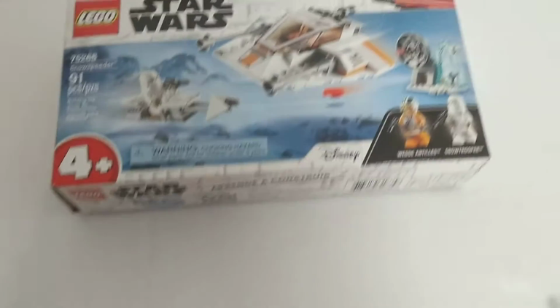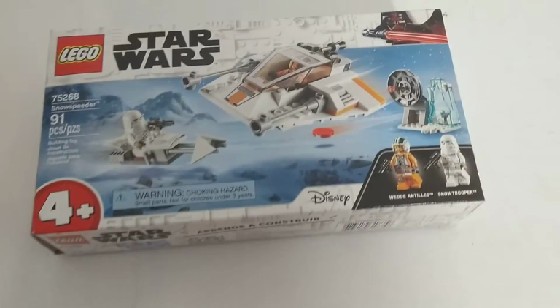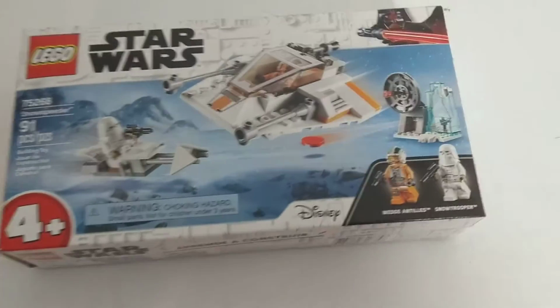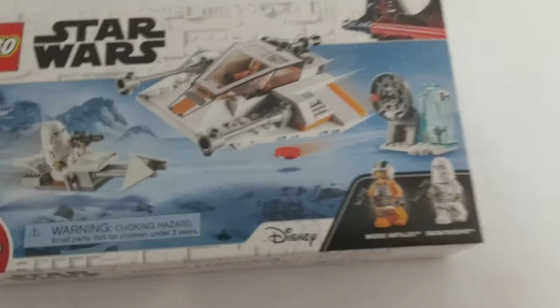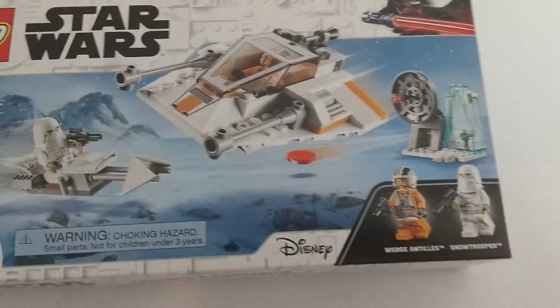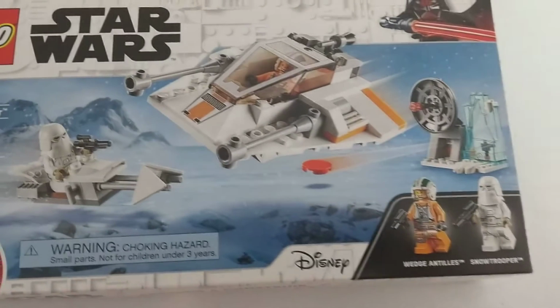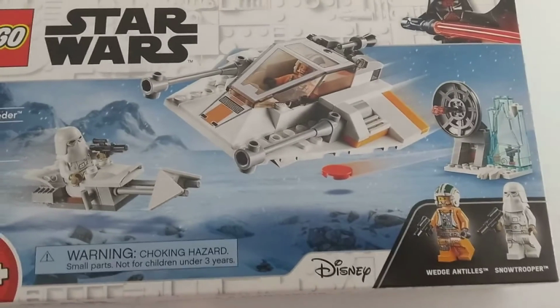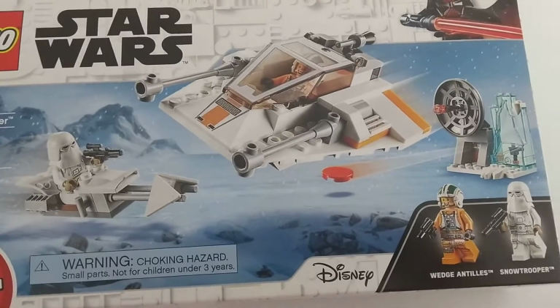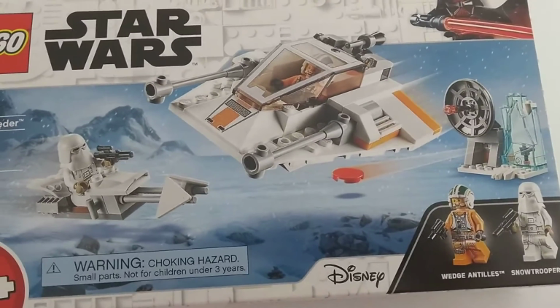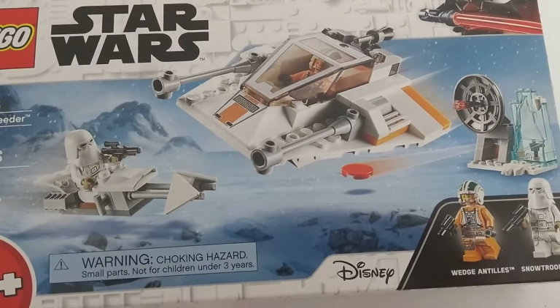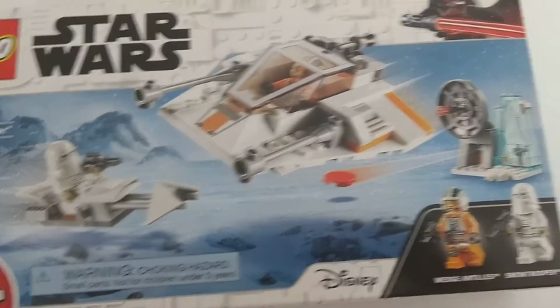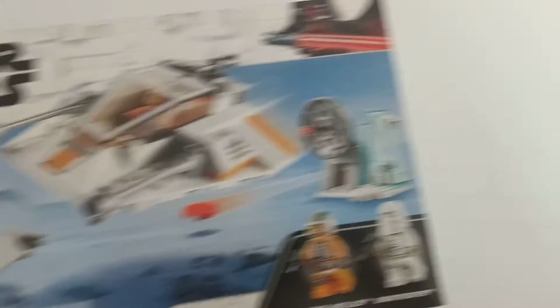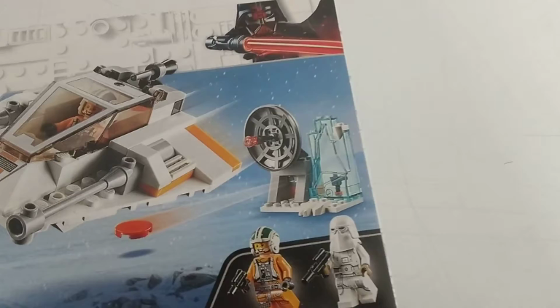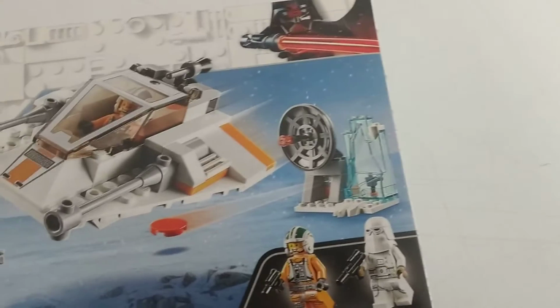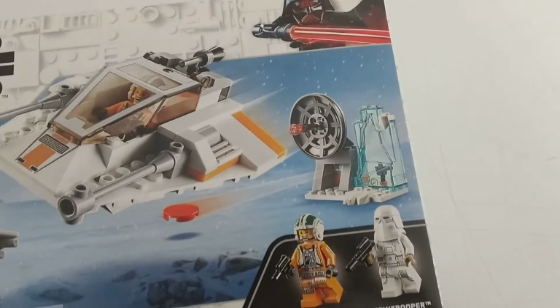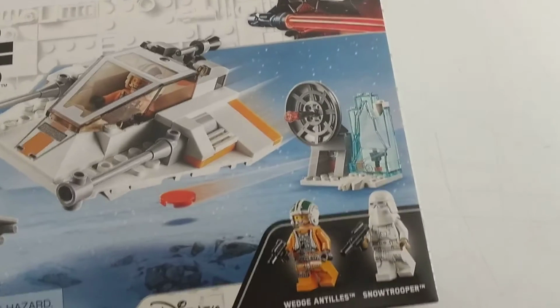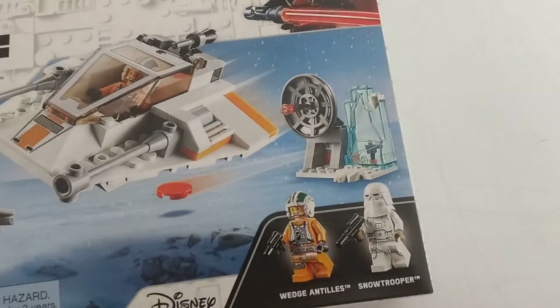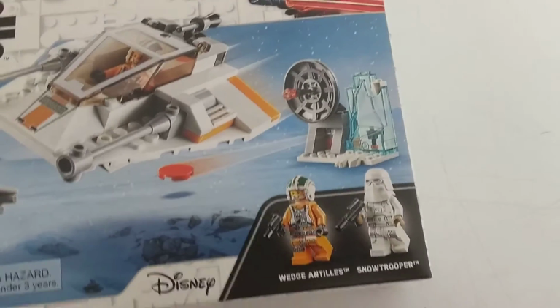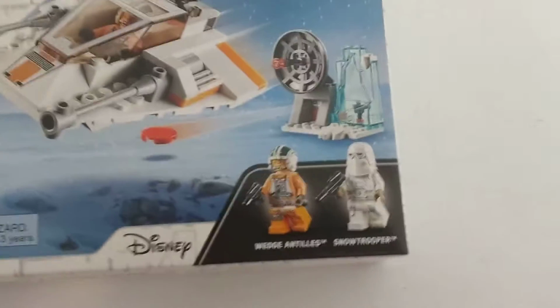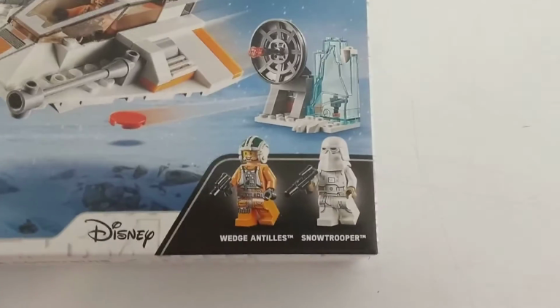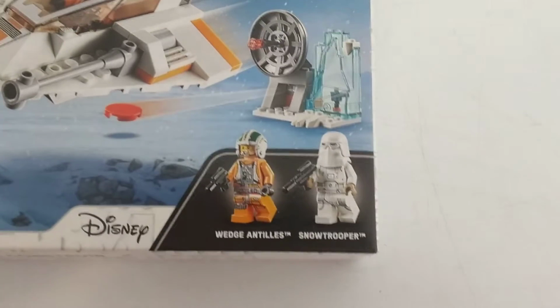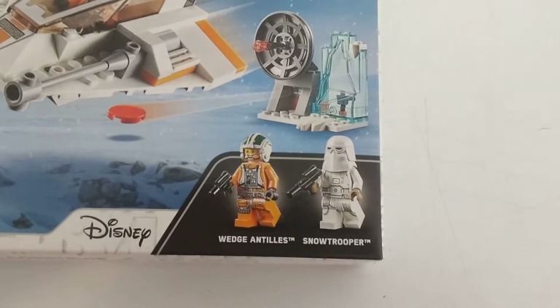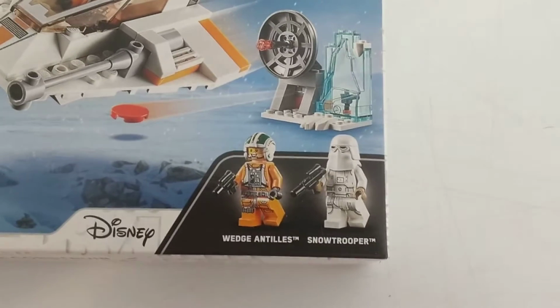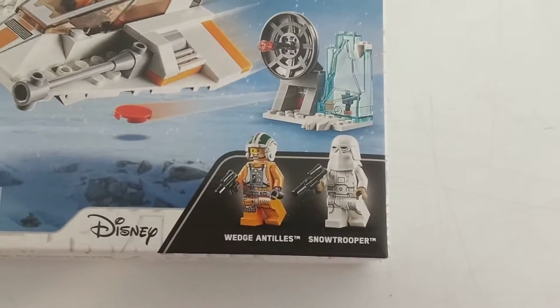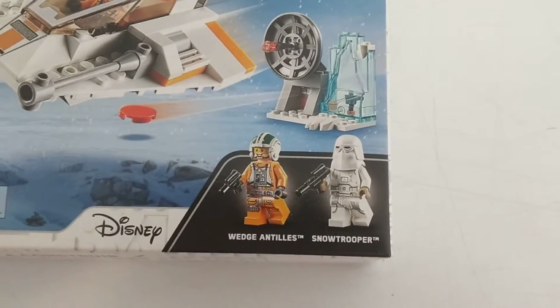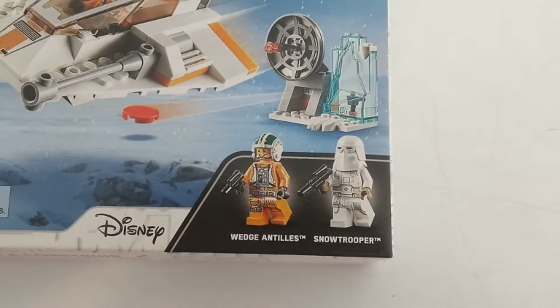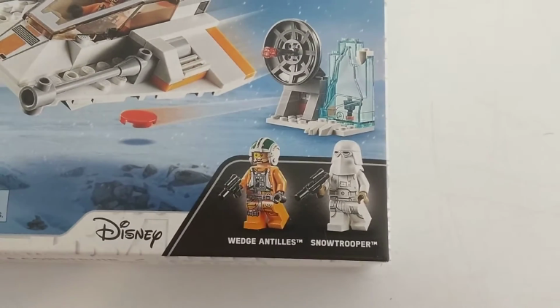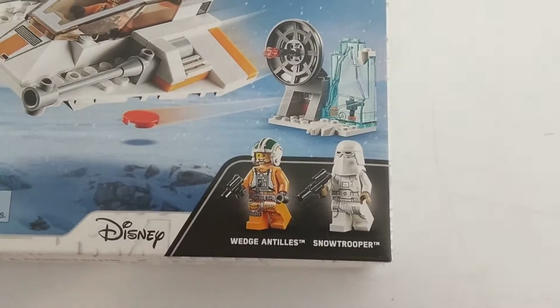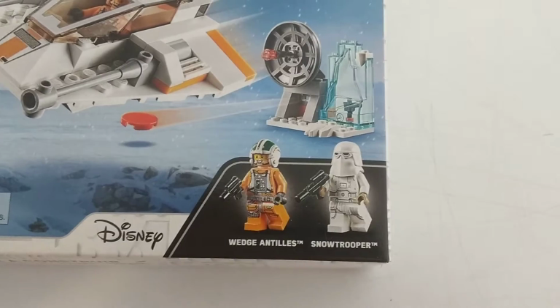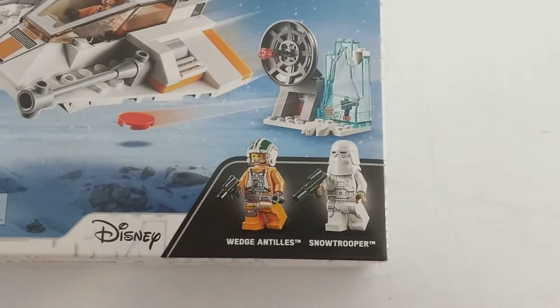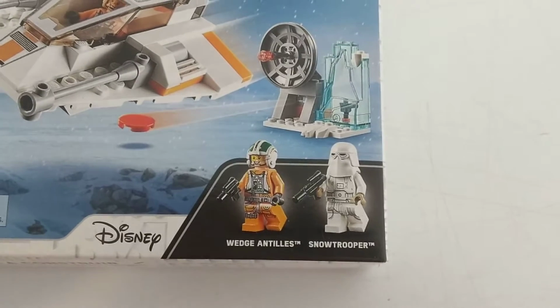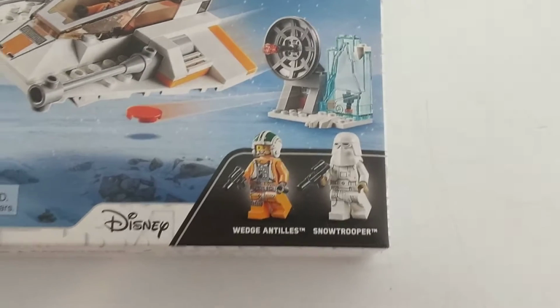There's the box — you can see it comes with a couple different vehicles and a little radar shooter gun there, with Wedge Antilles and the Stormtrooper.